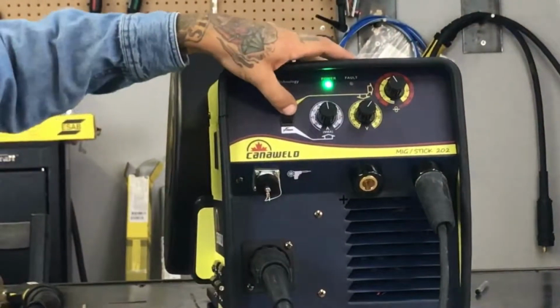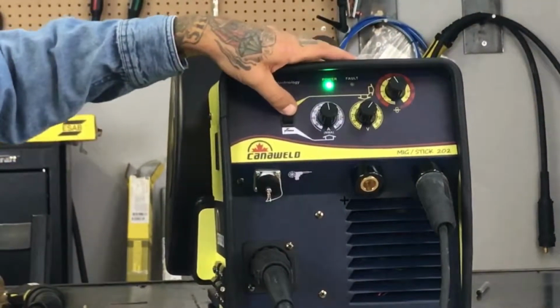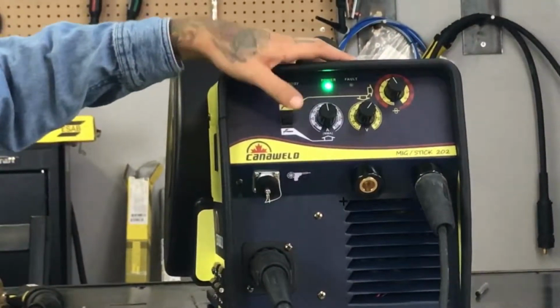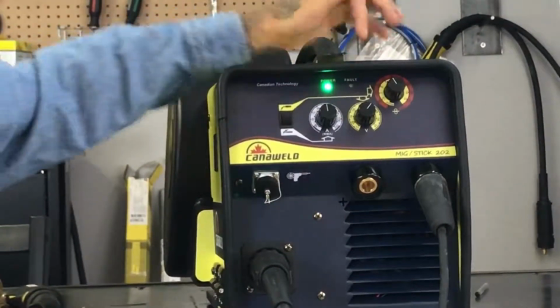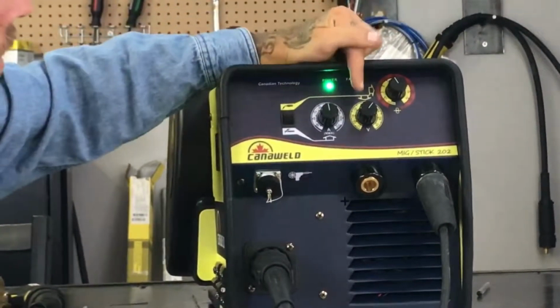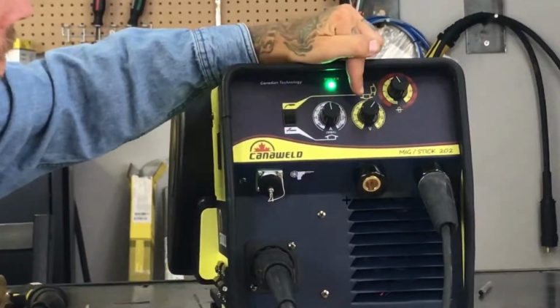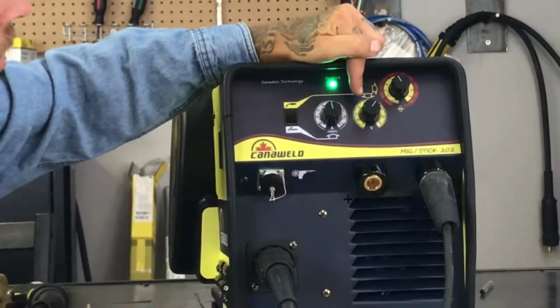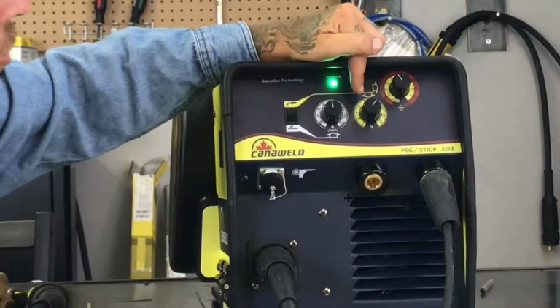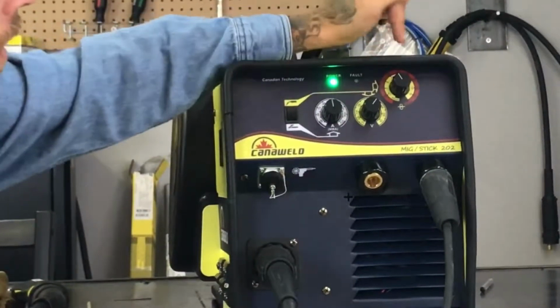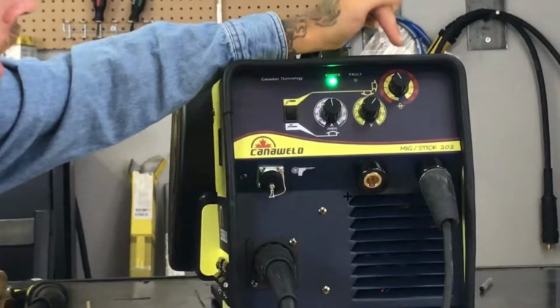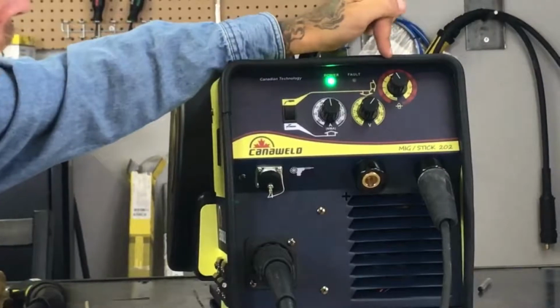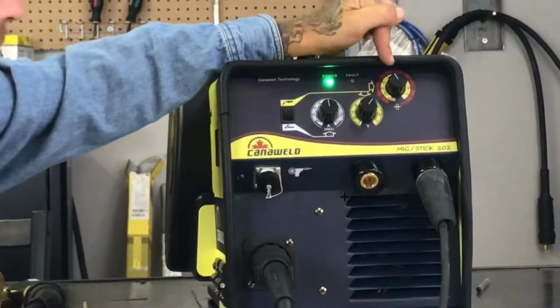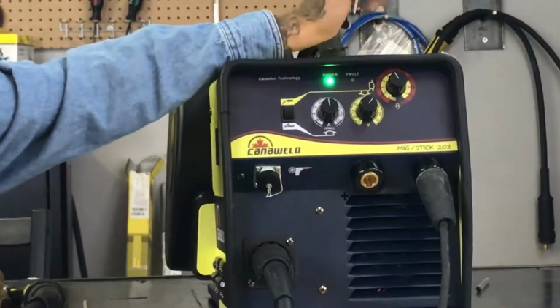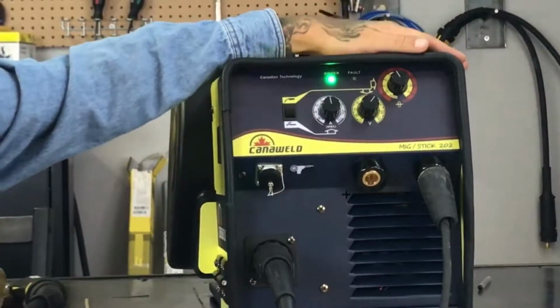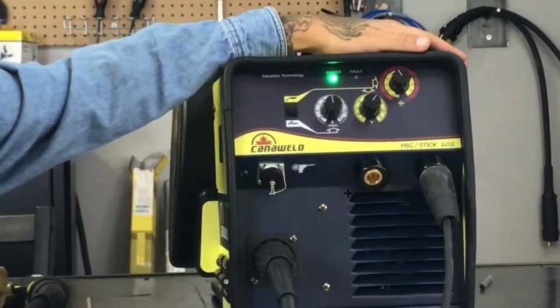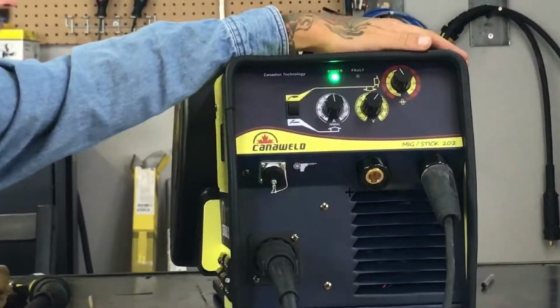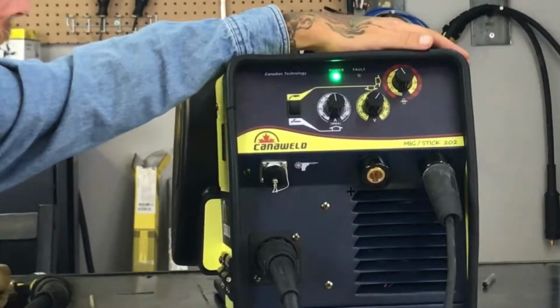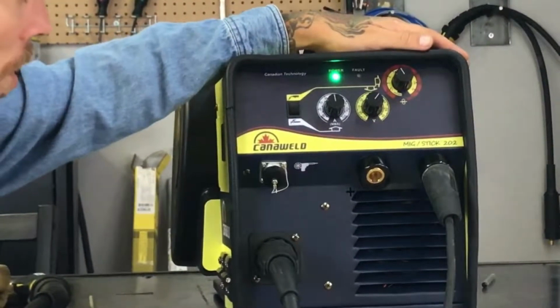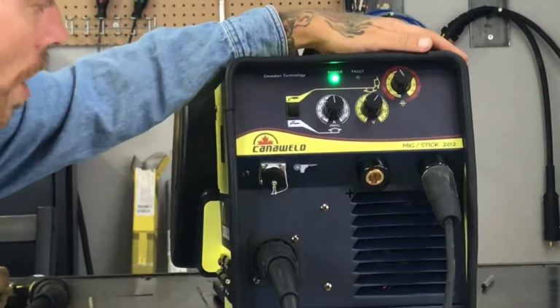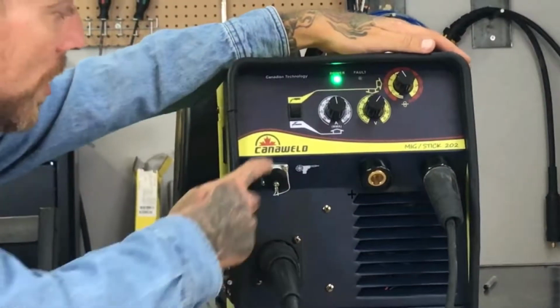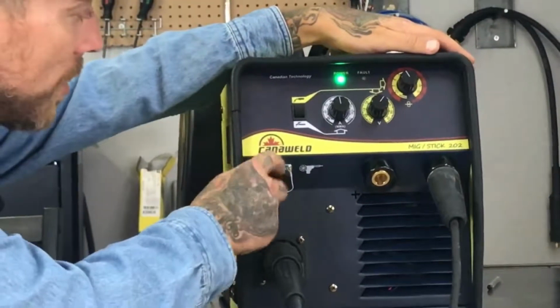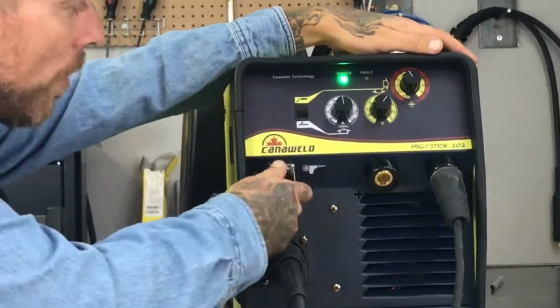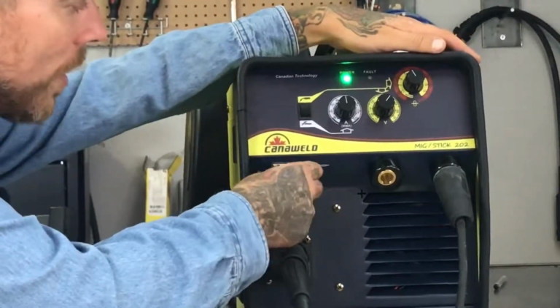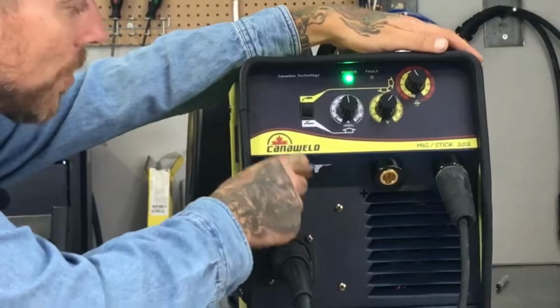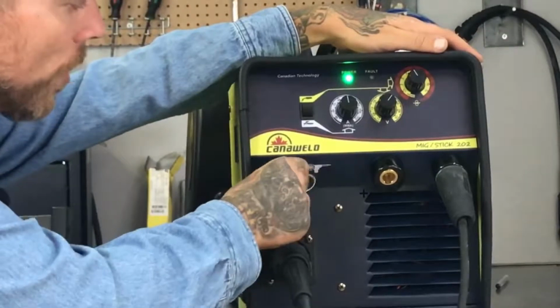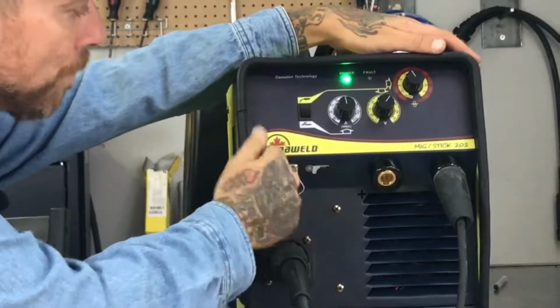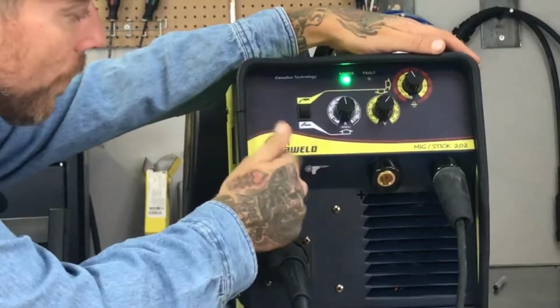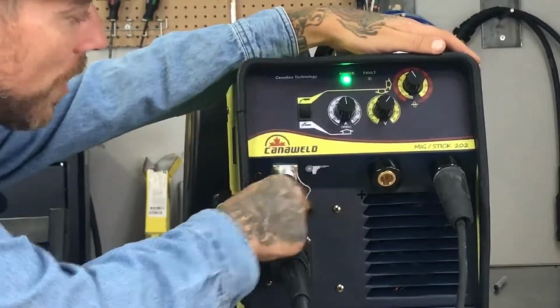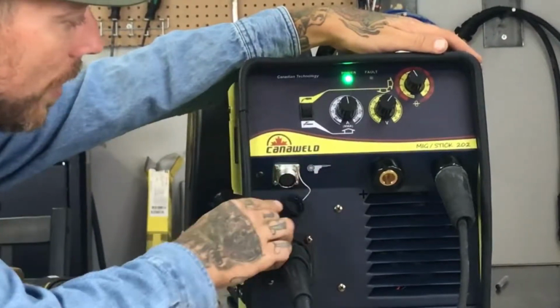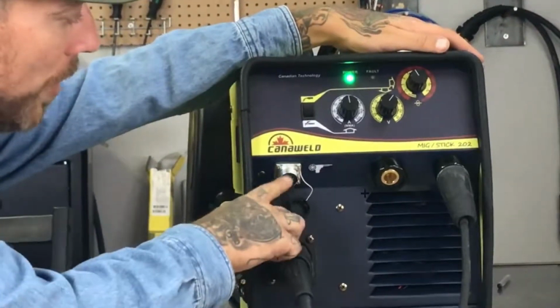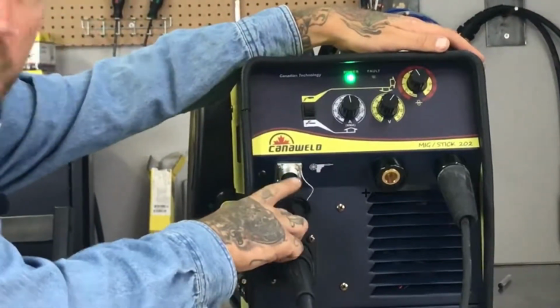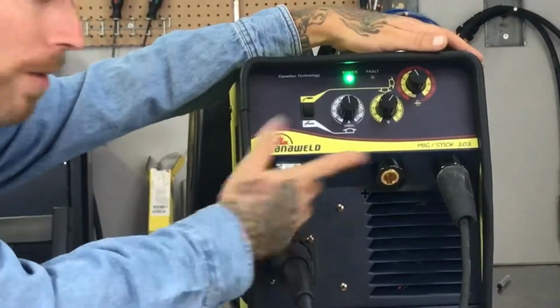So we're going to flick this up here. We have our voltage control here and our wire speed here. You can also see that this unit will accept the spool gun — it's got the pin connection here.